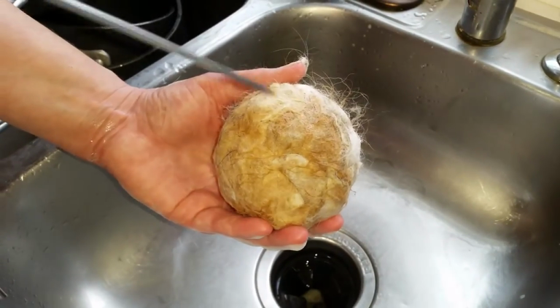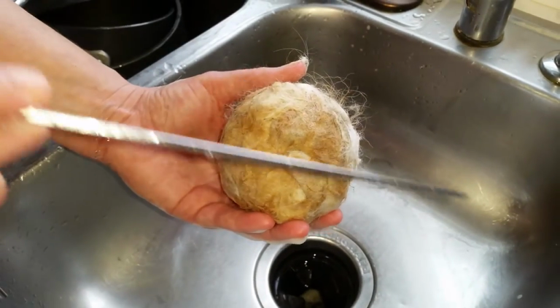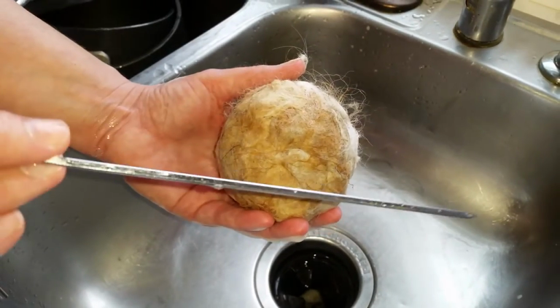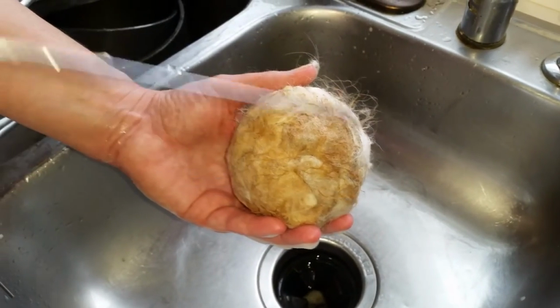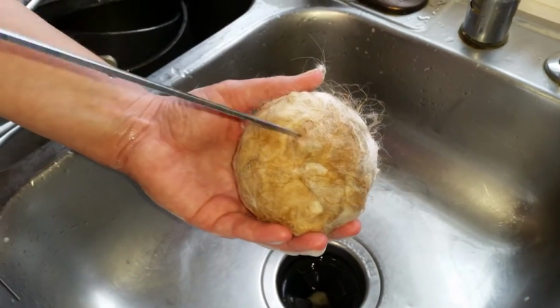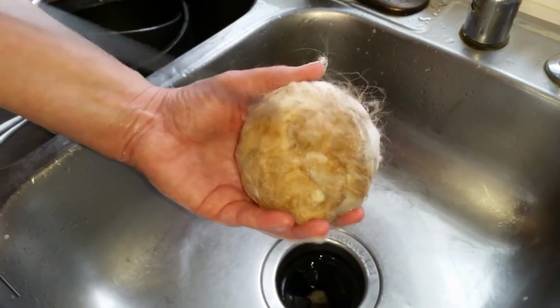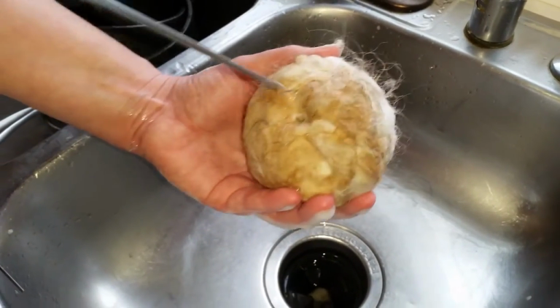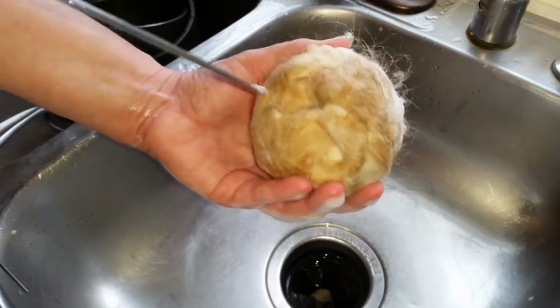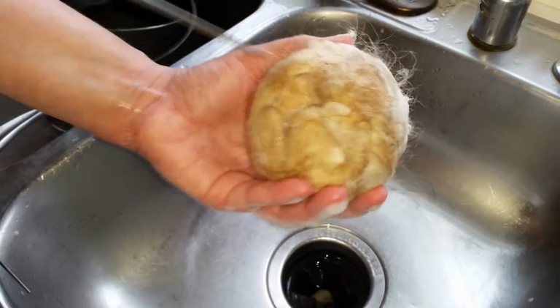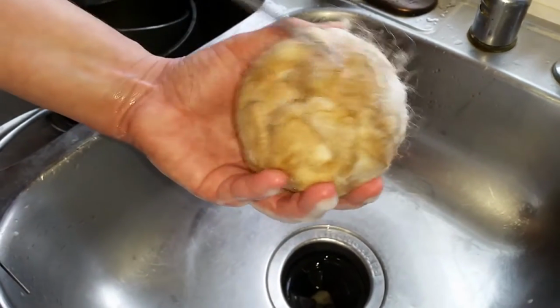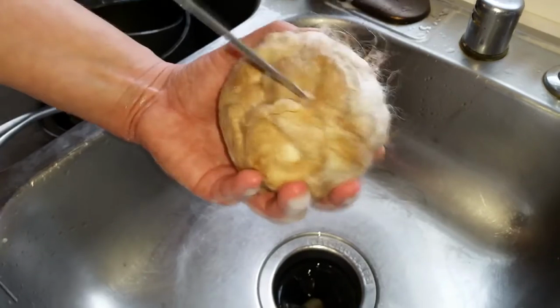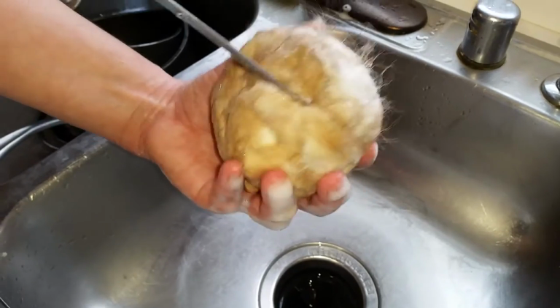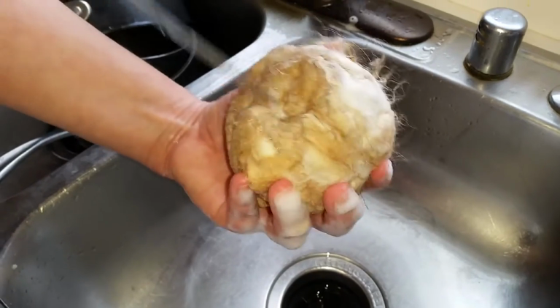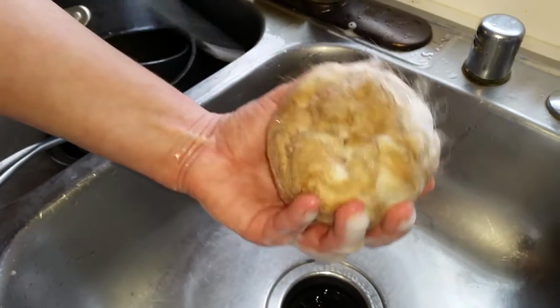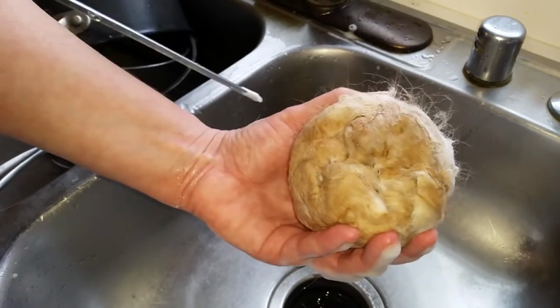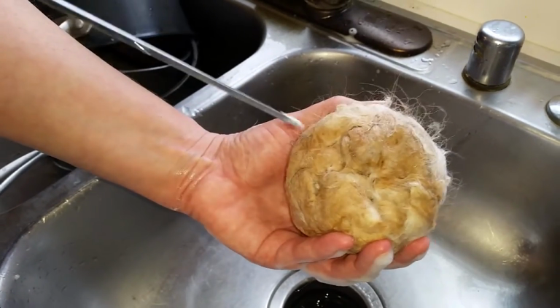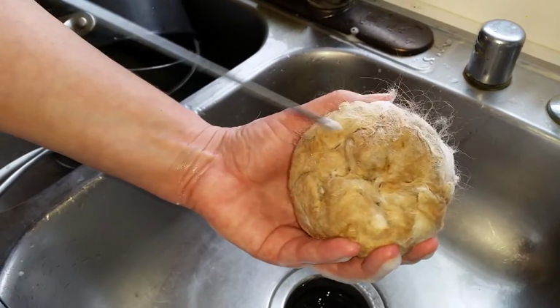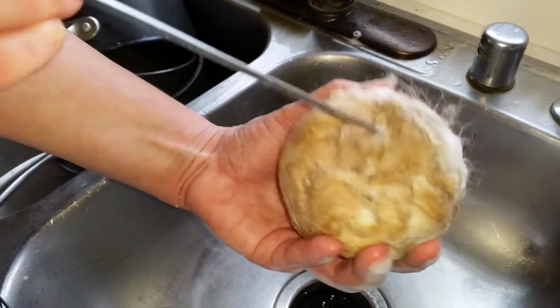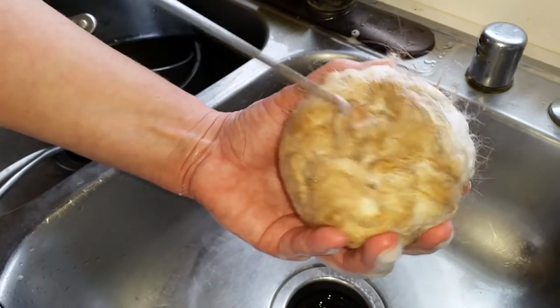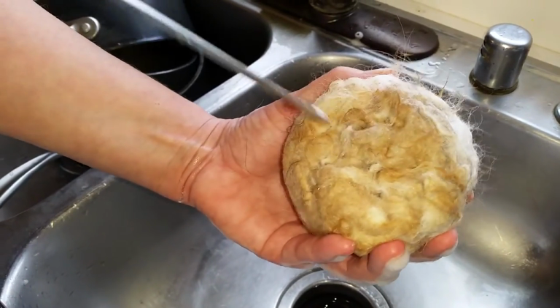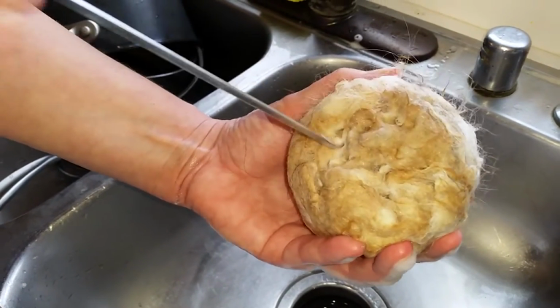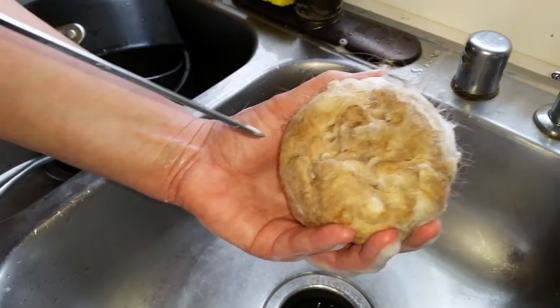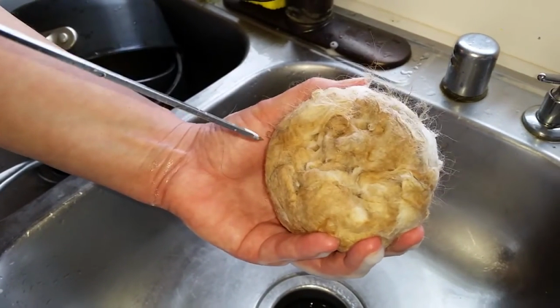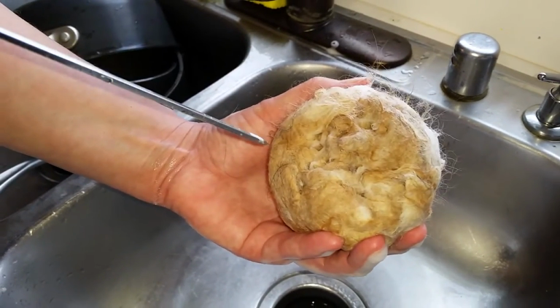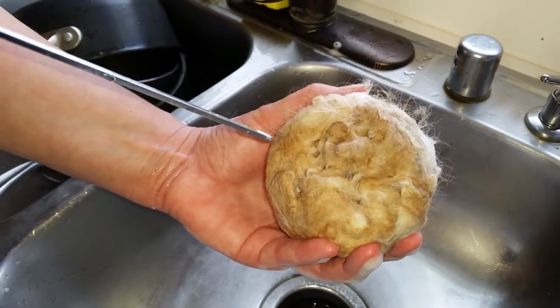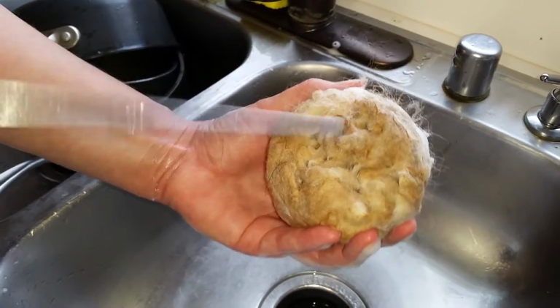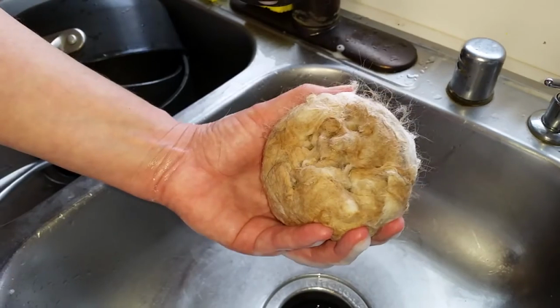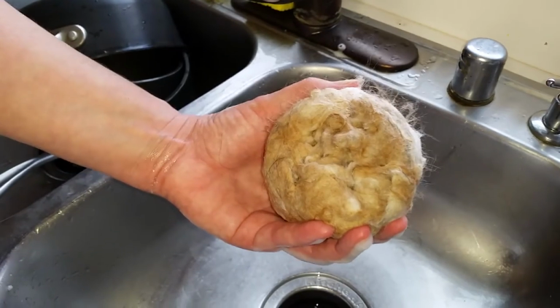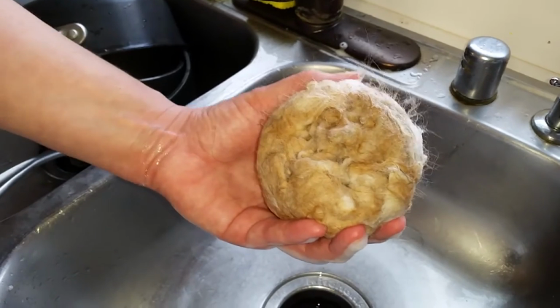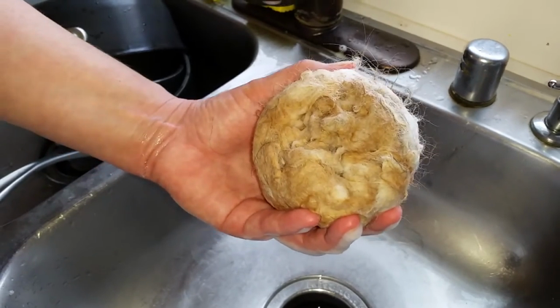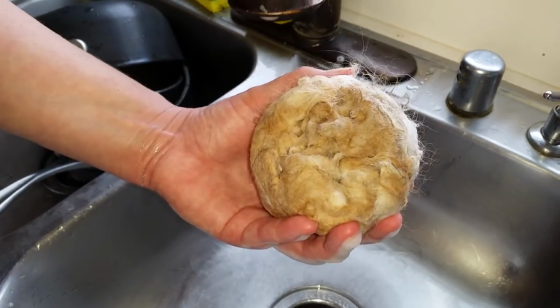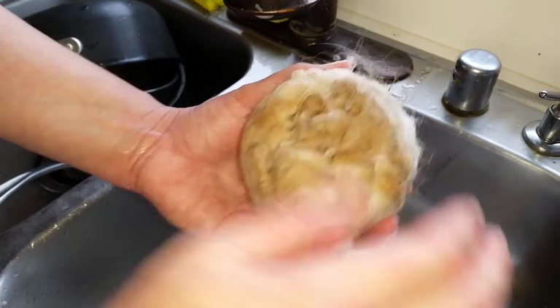So I took a skewer and started trying to poke it, but that didn't really do me much good — it just kind of dented it in. I probably need a good long needle for that.